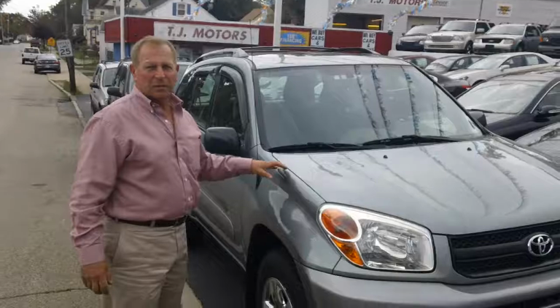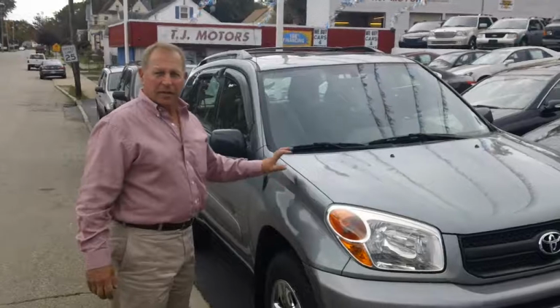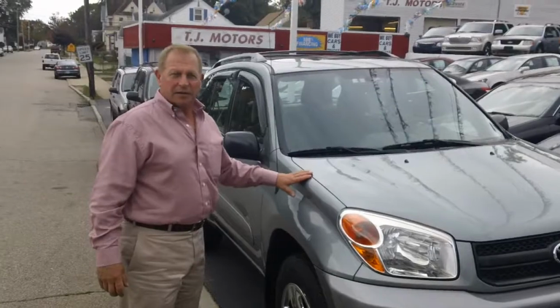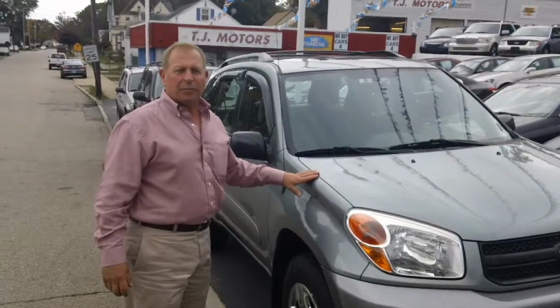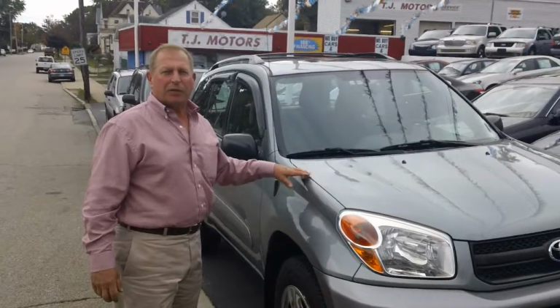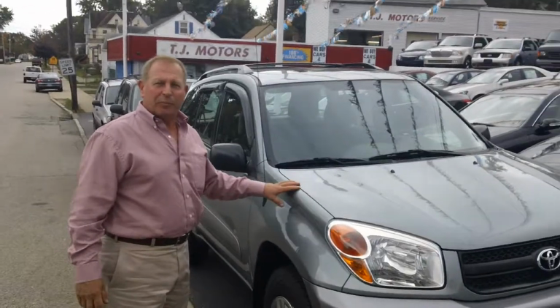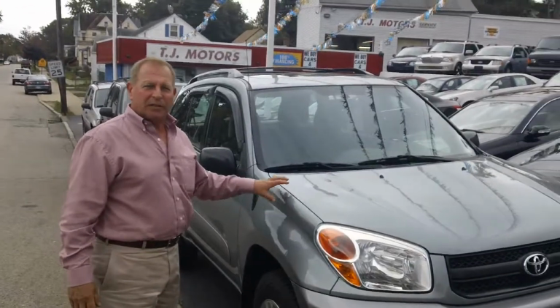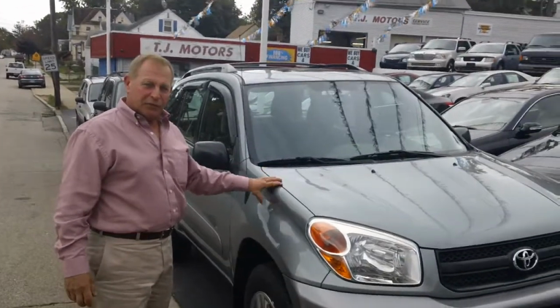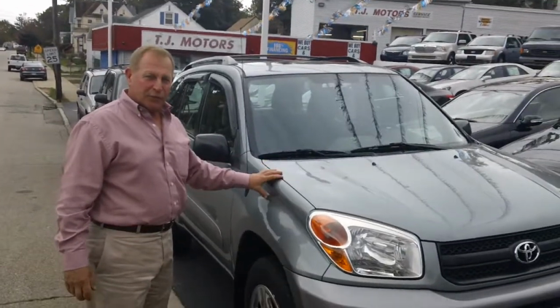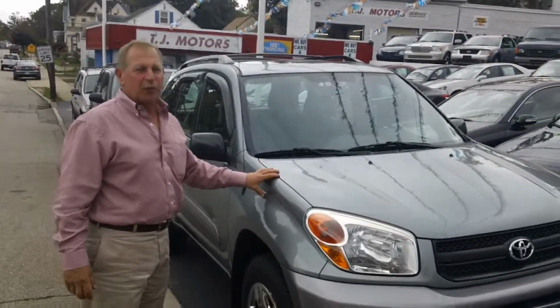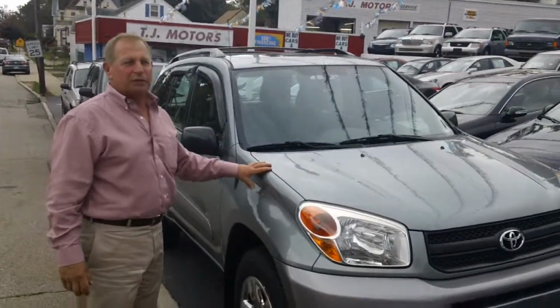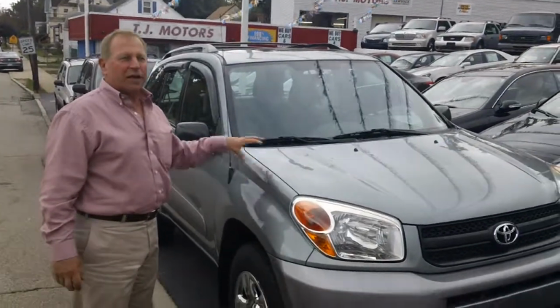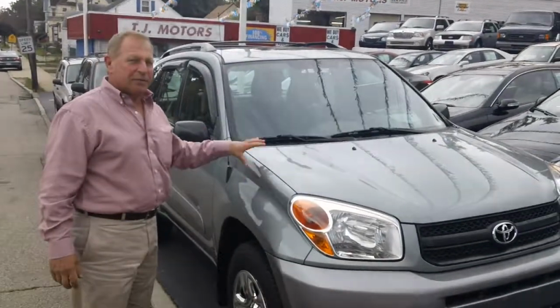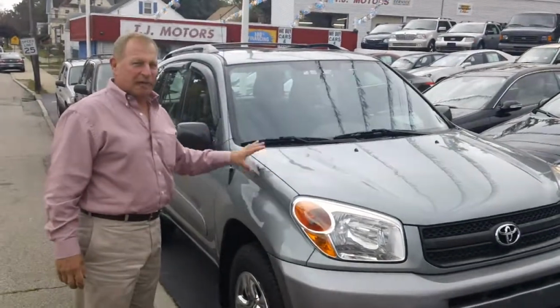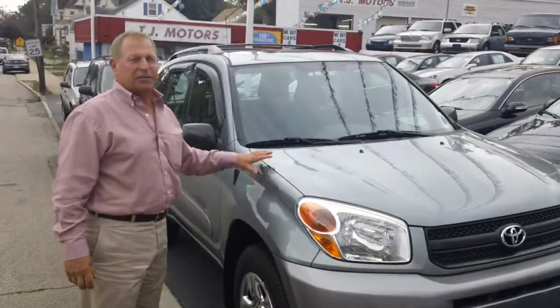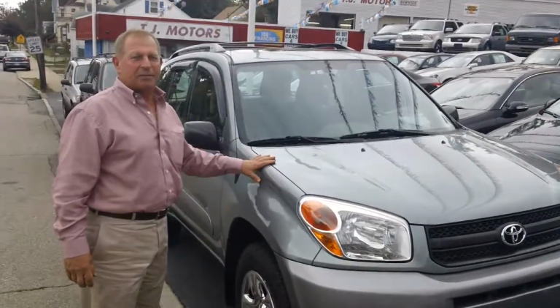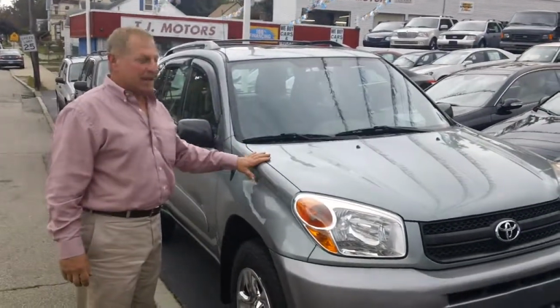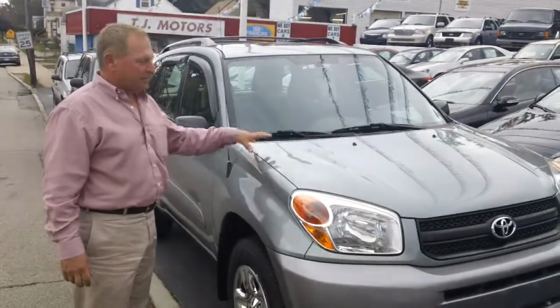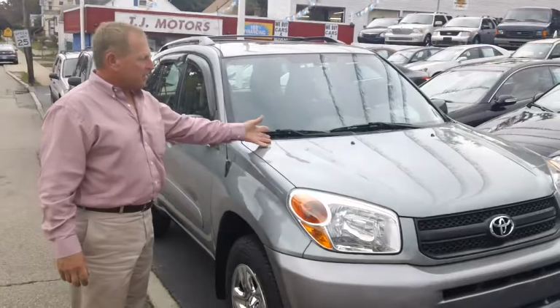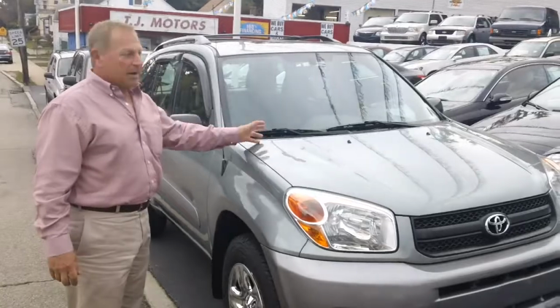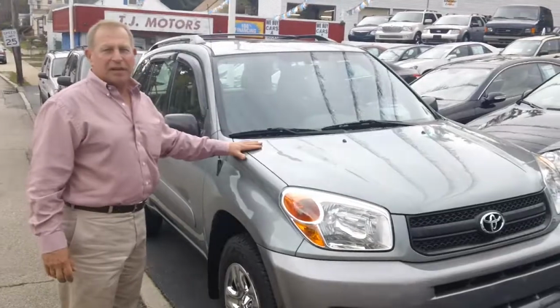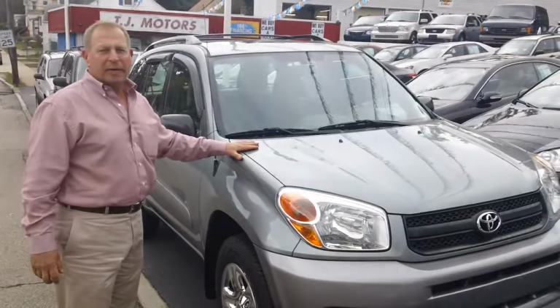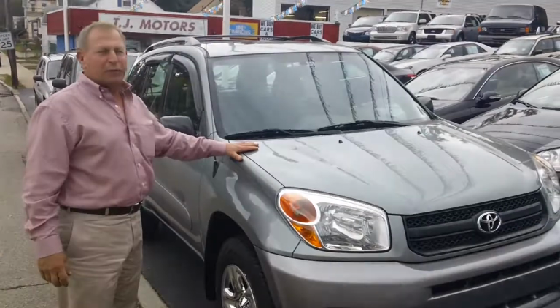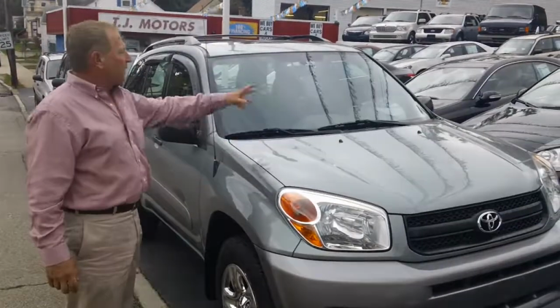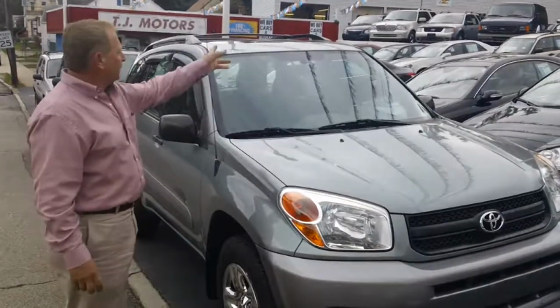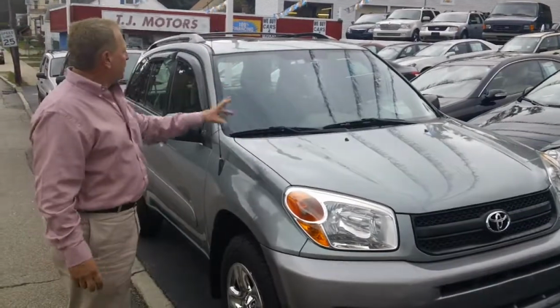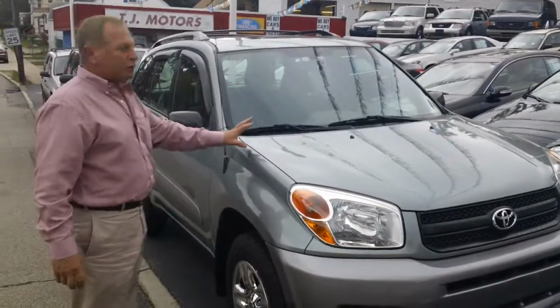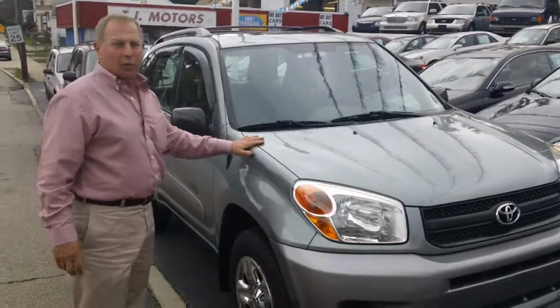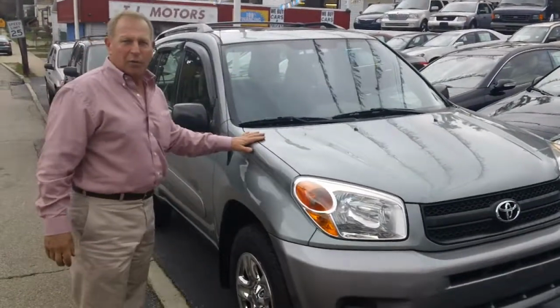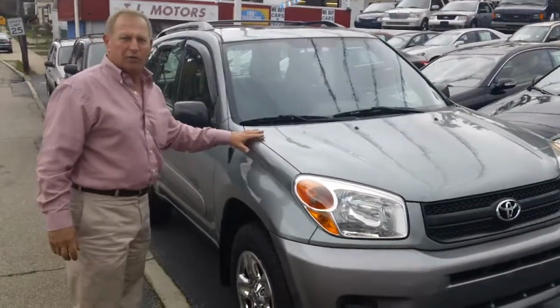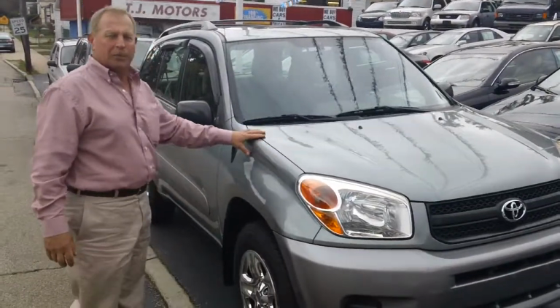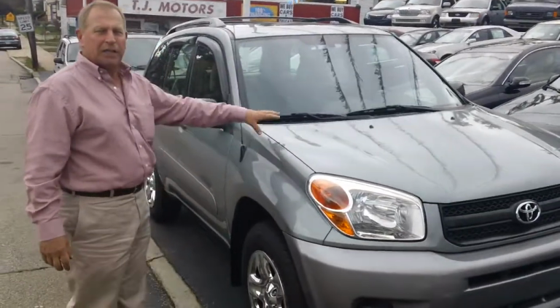Here's a couple really good buys if you're looking for four-wheel drive — now's the time to buy them. How about a nice RAV4, sunroof, one owner, super clean.